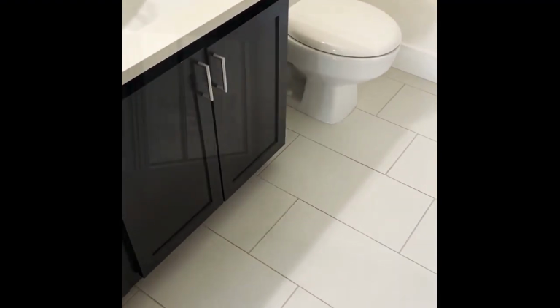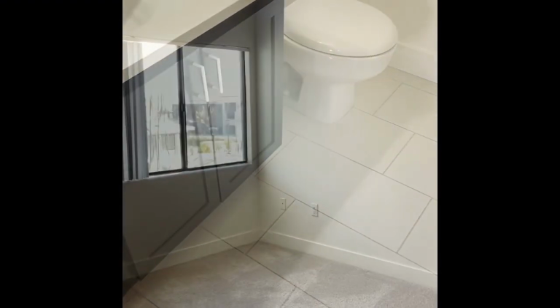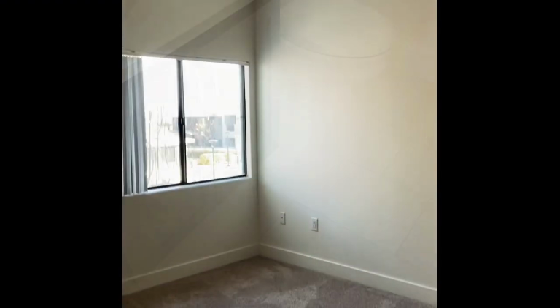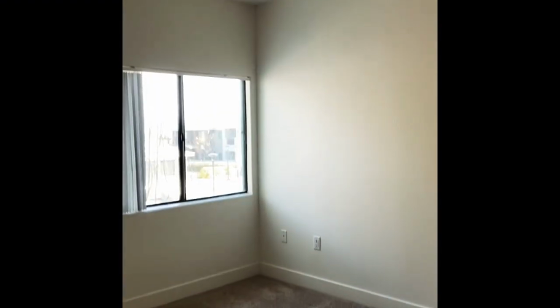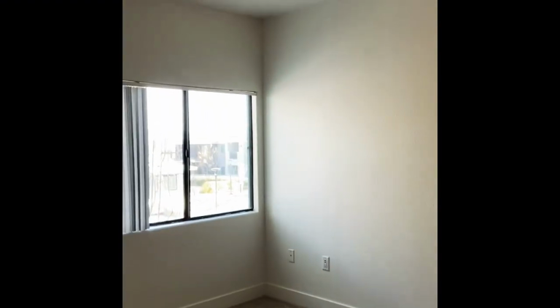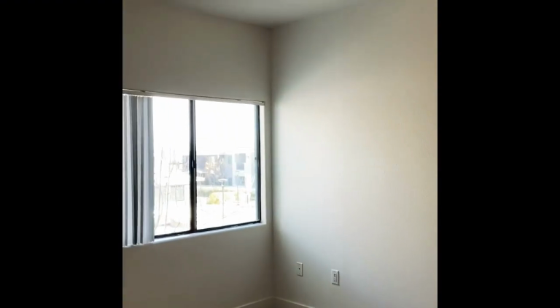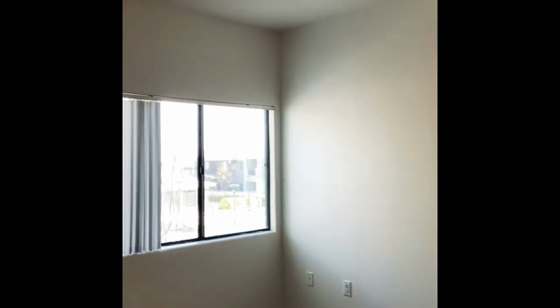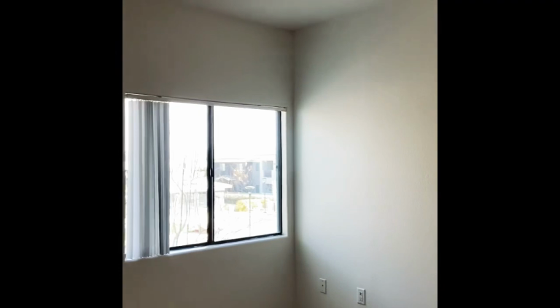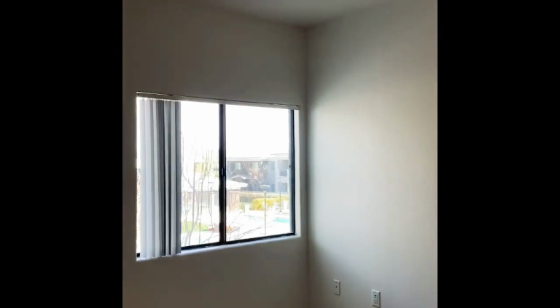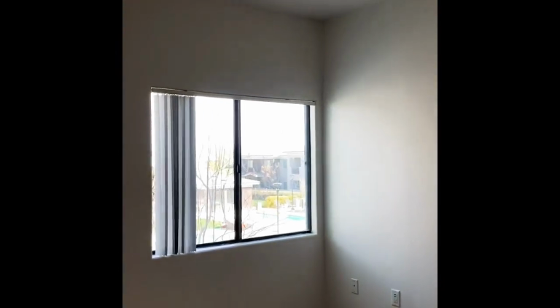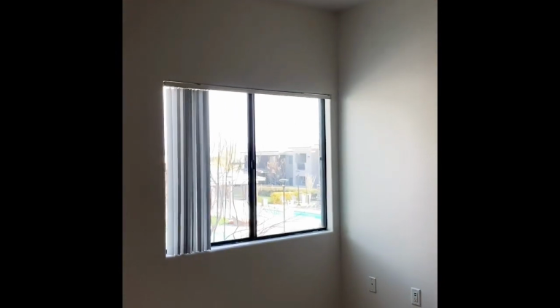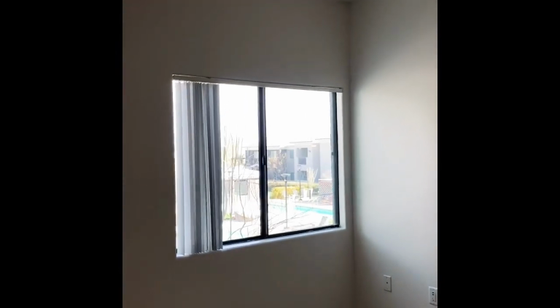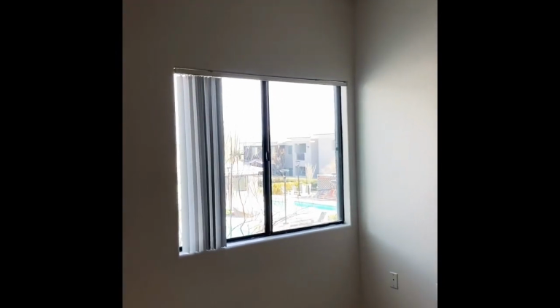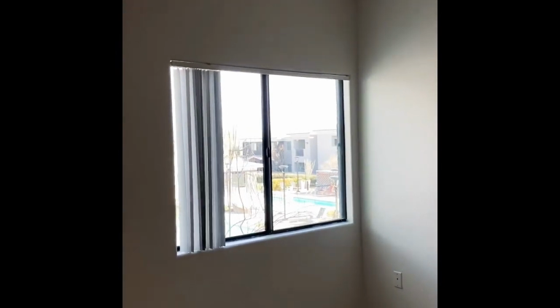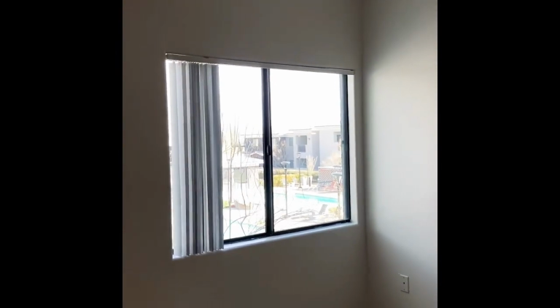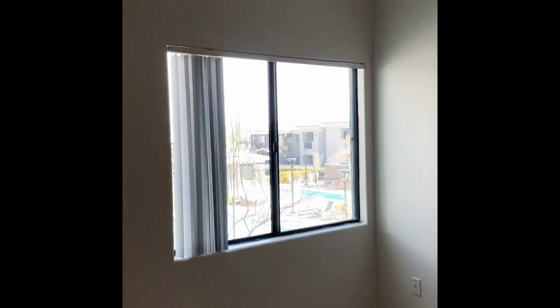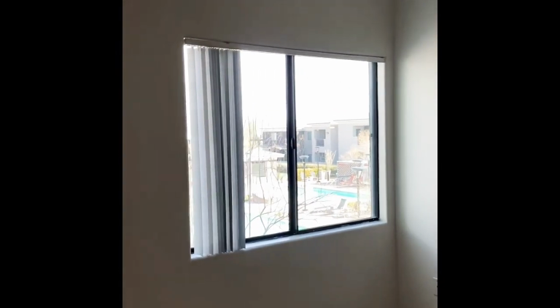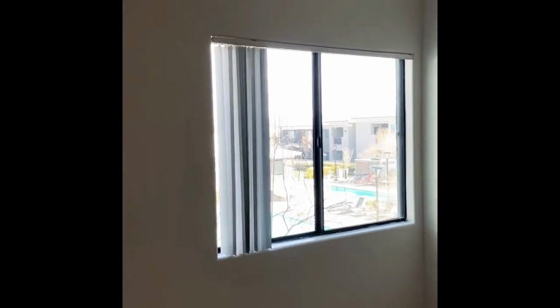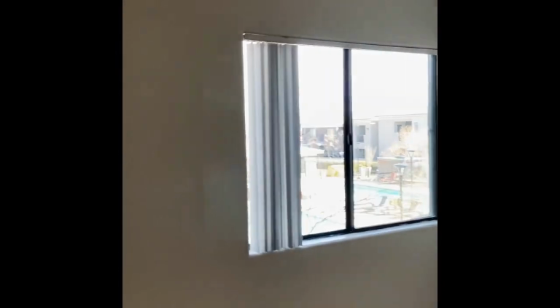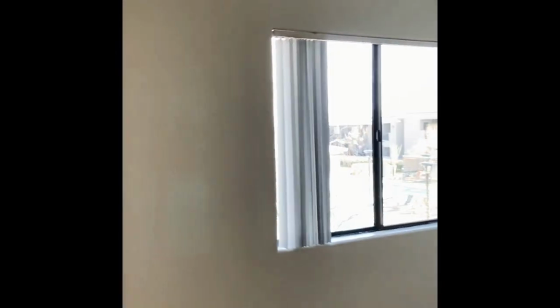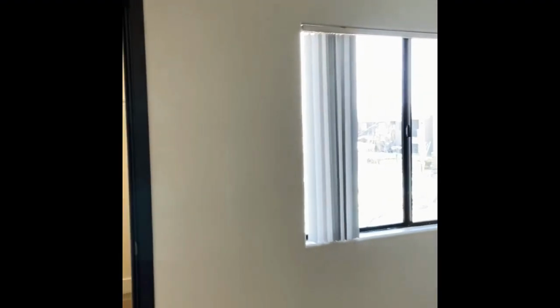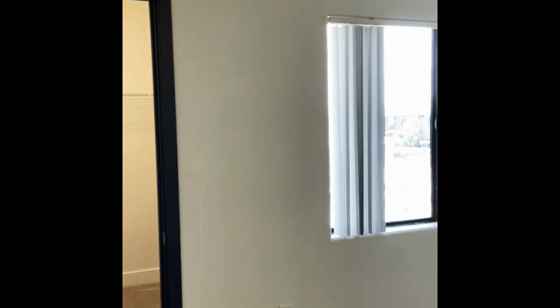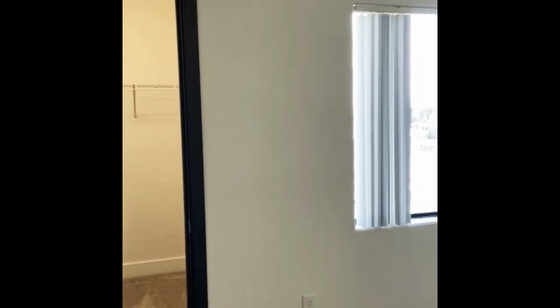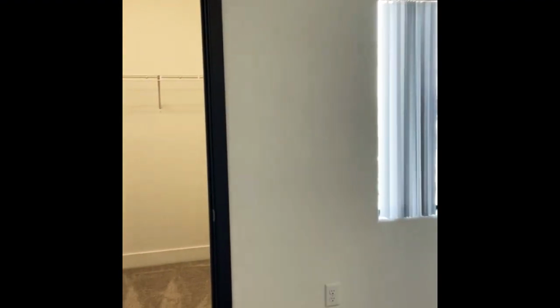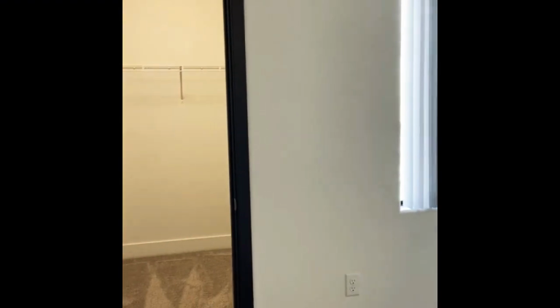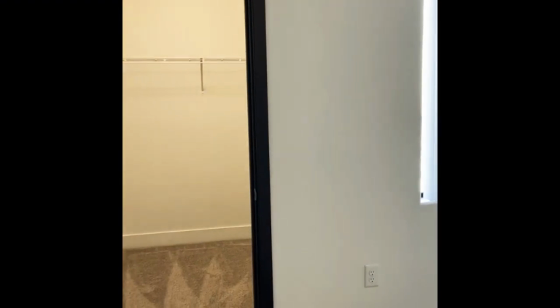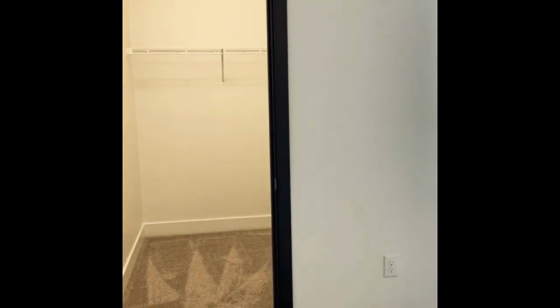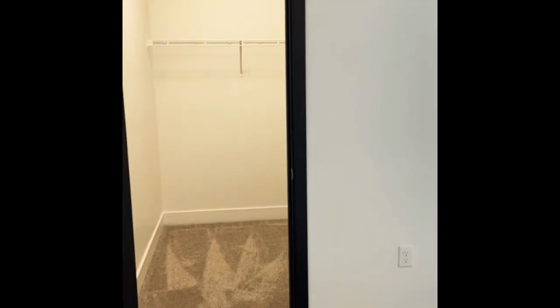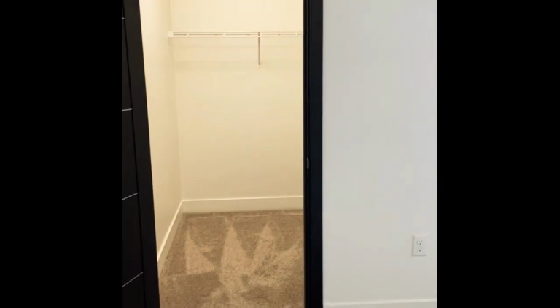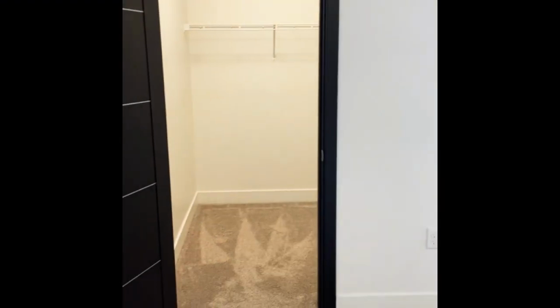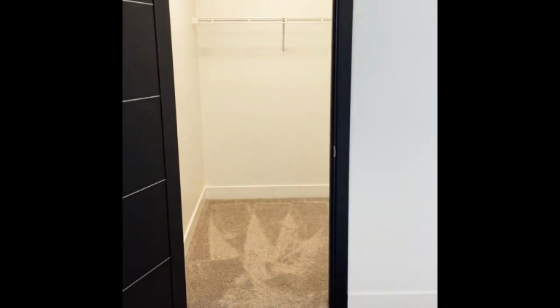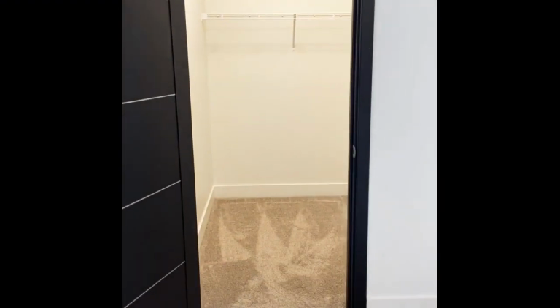Still in the master bedroom, you have a nice pool view. And then you also have a walk-in closet.